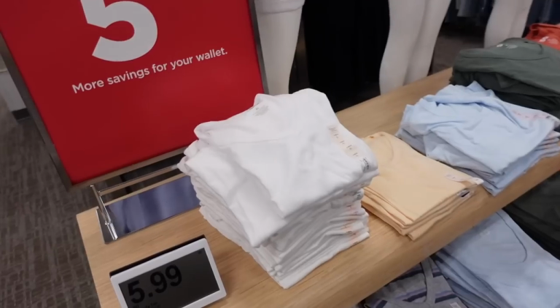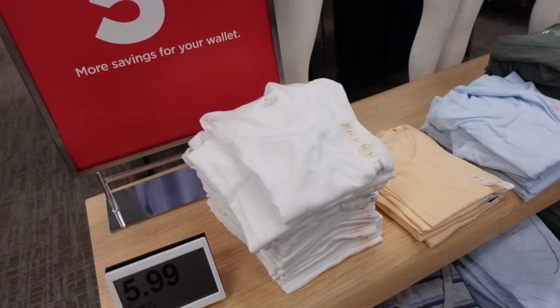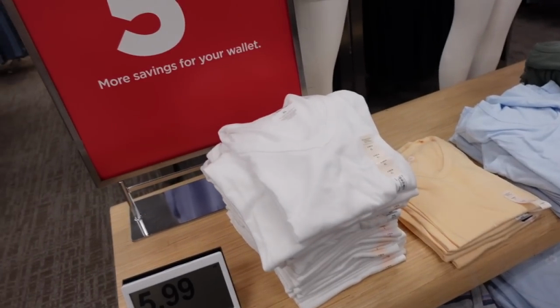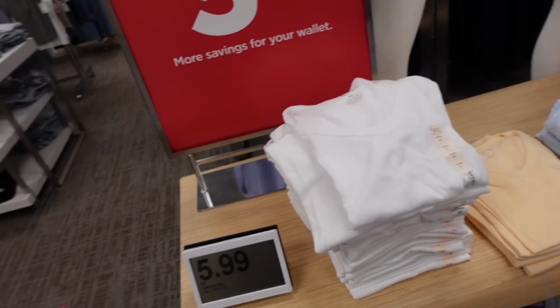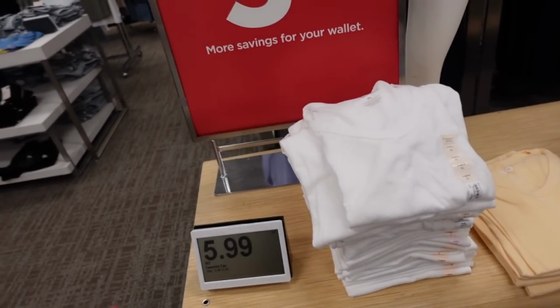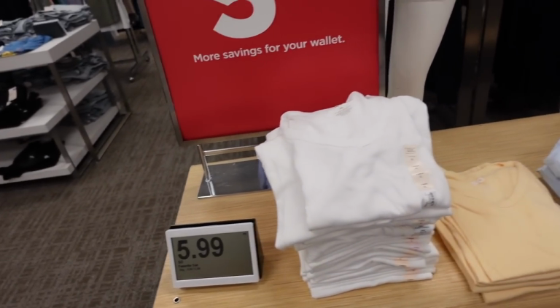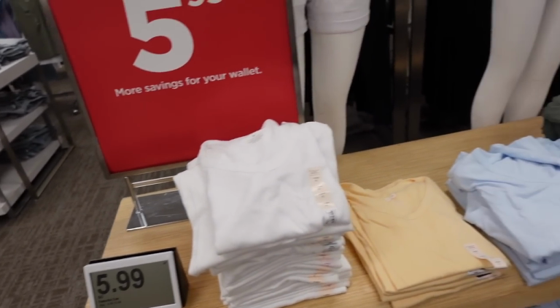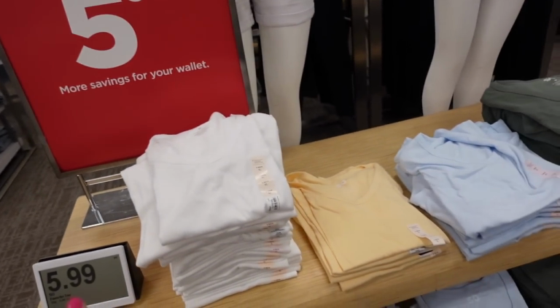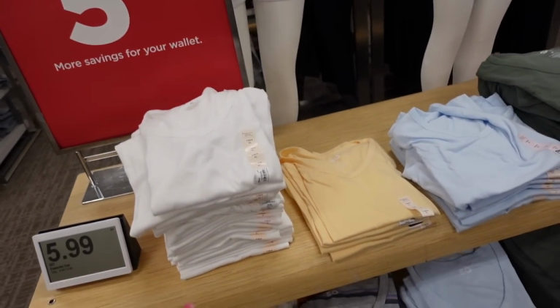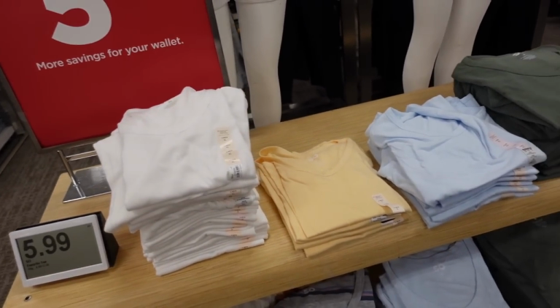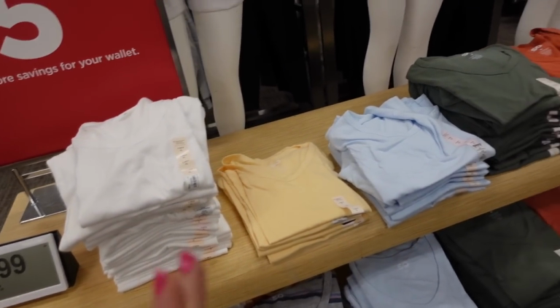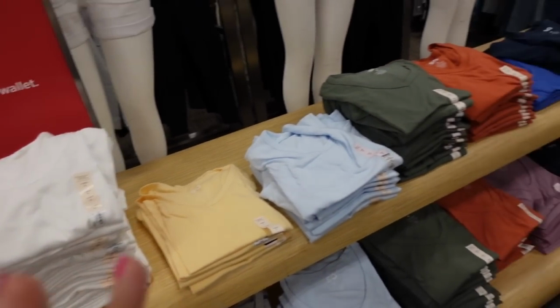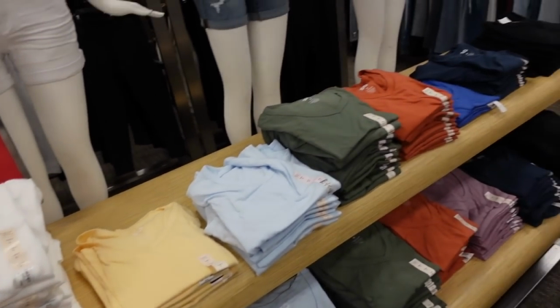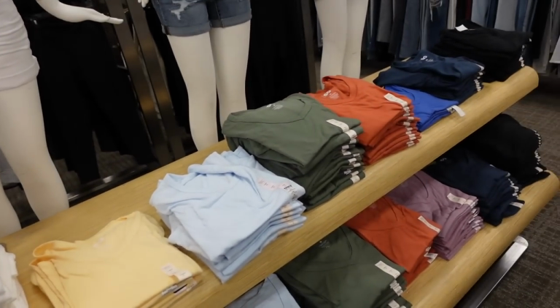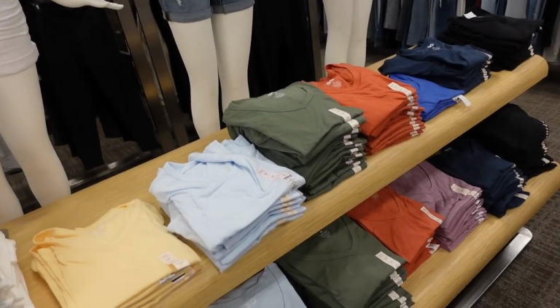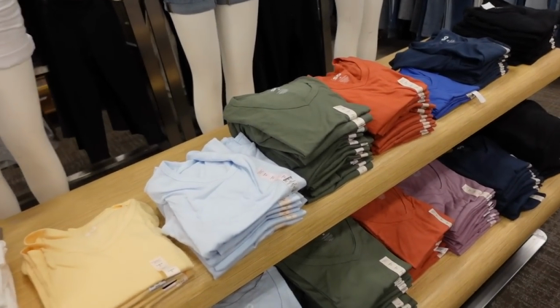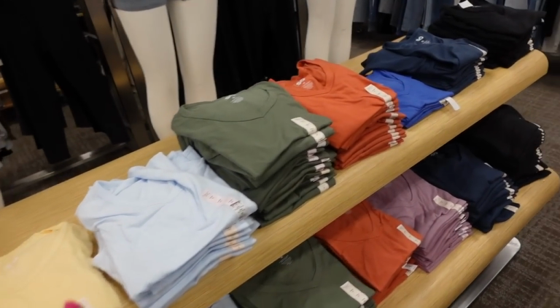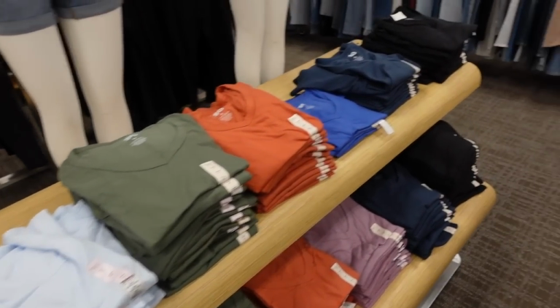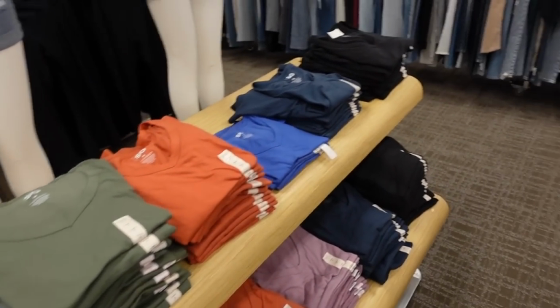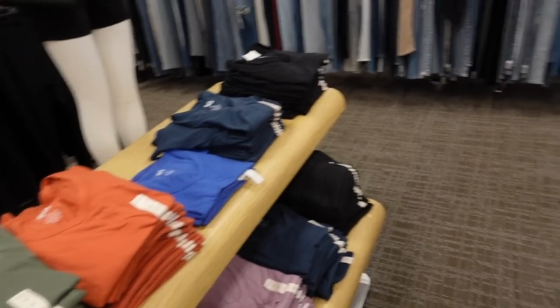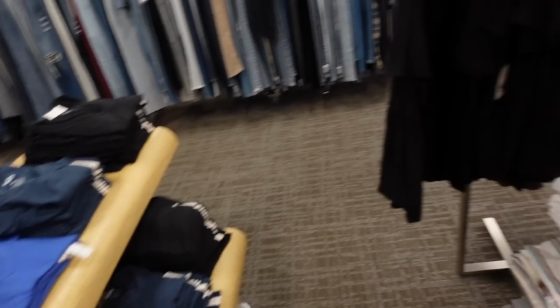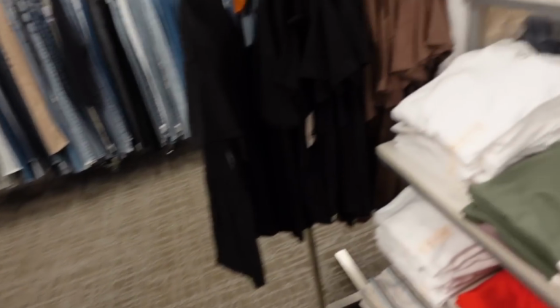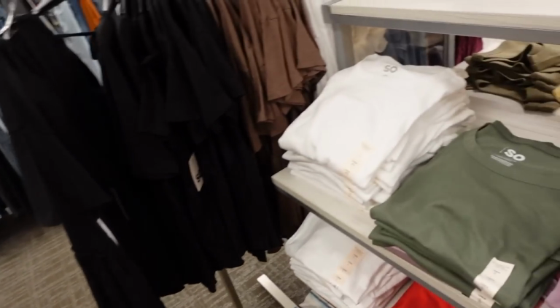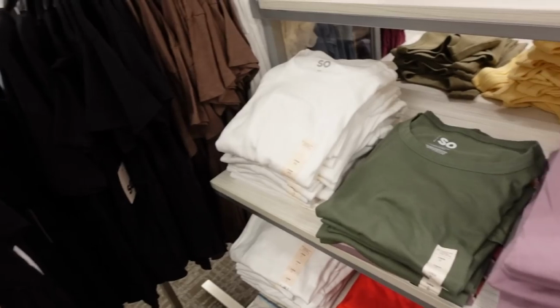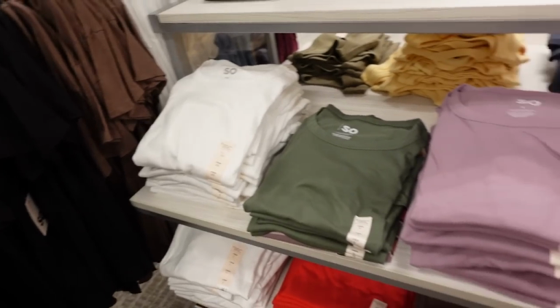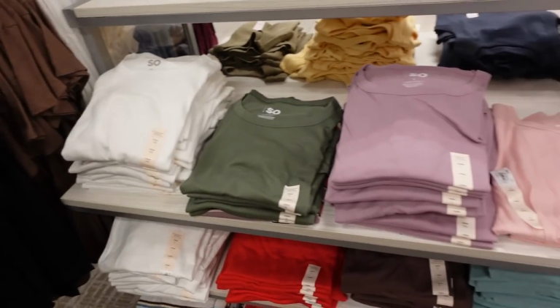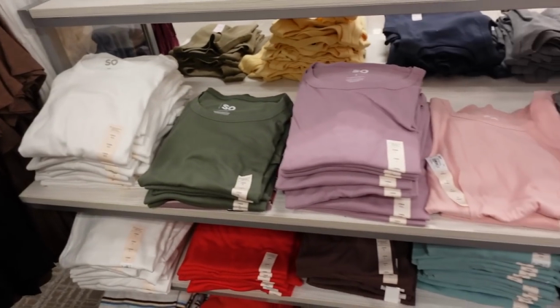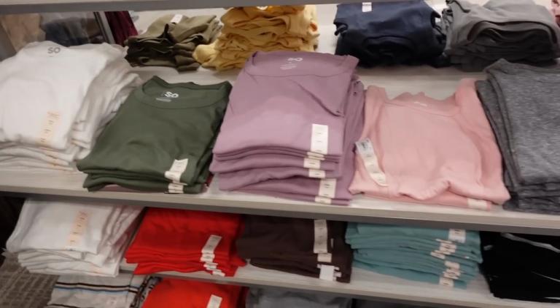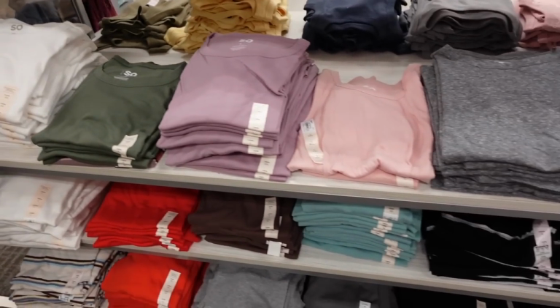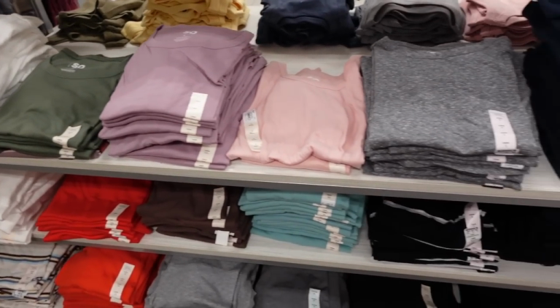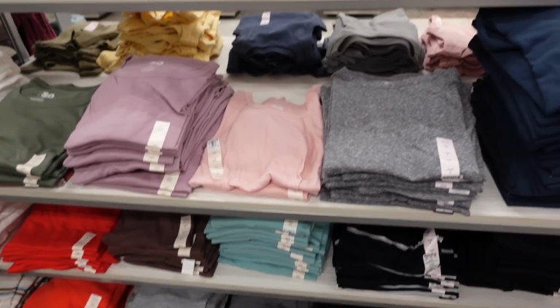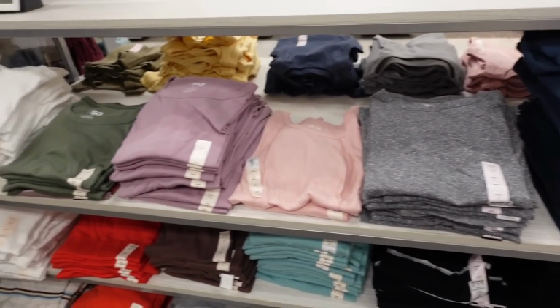The basic tees from SO were $5.99. They have a couple of different options — the V-necks, they also have crew necks, lots of colors.